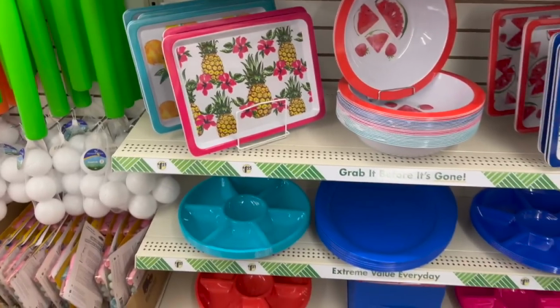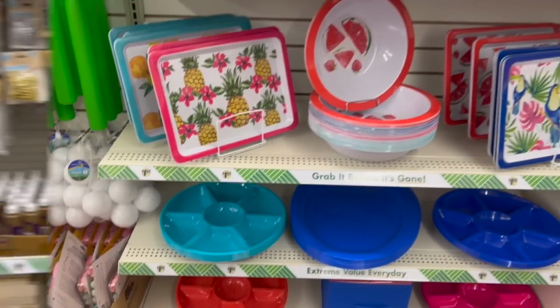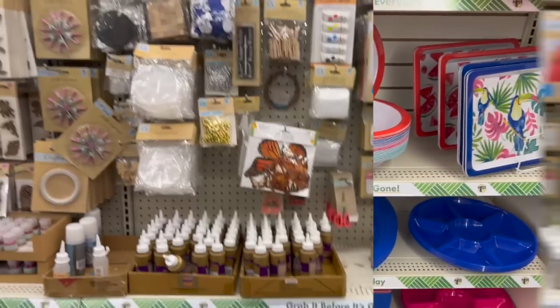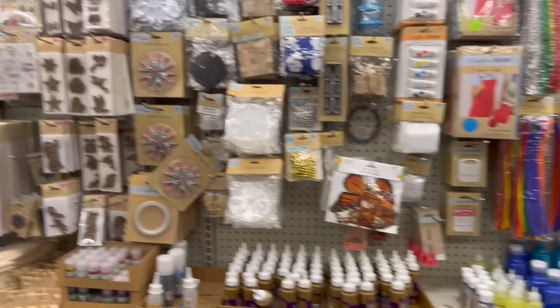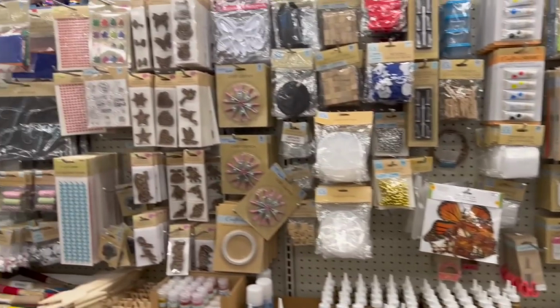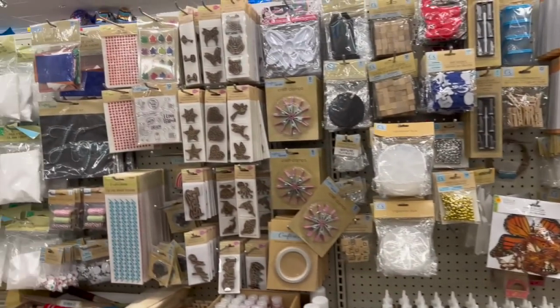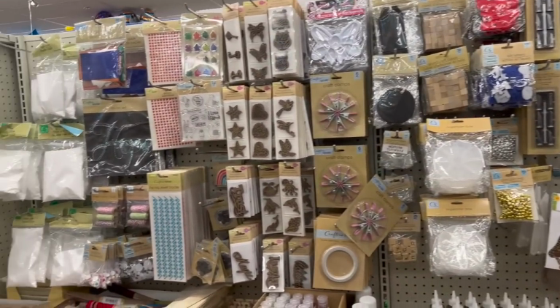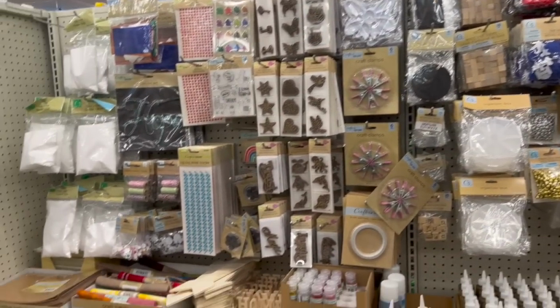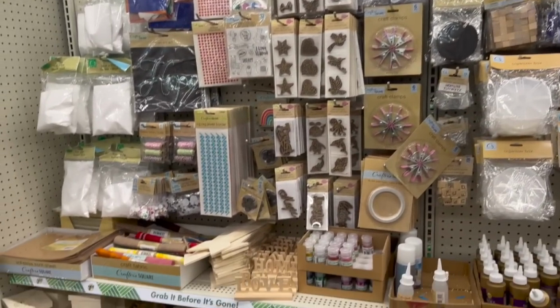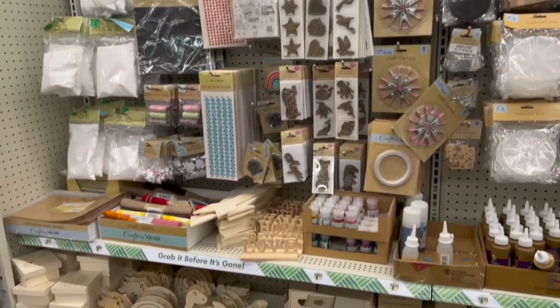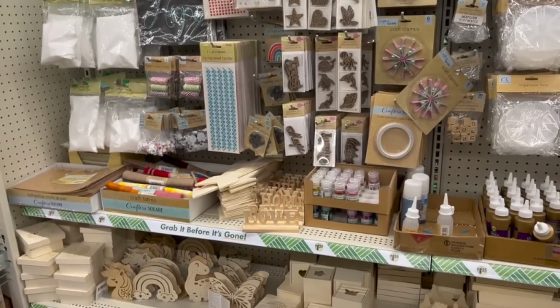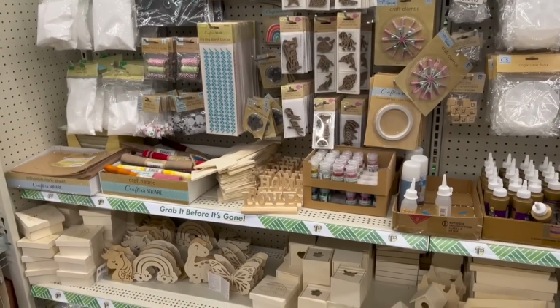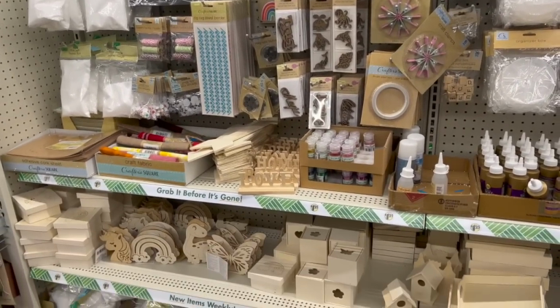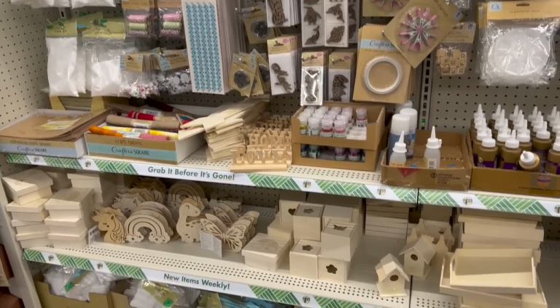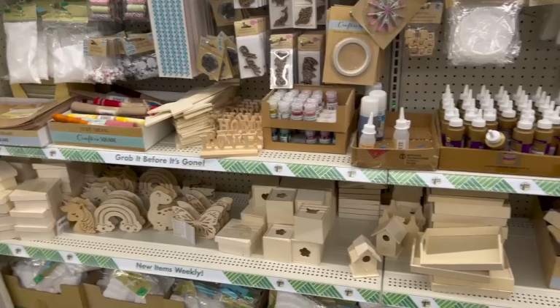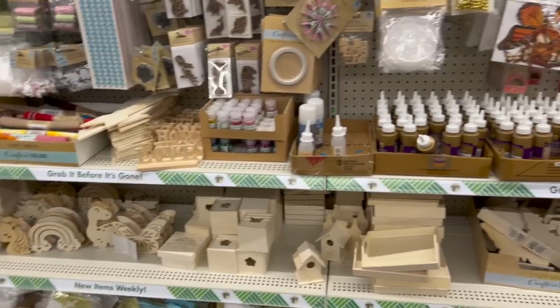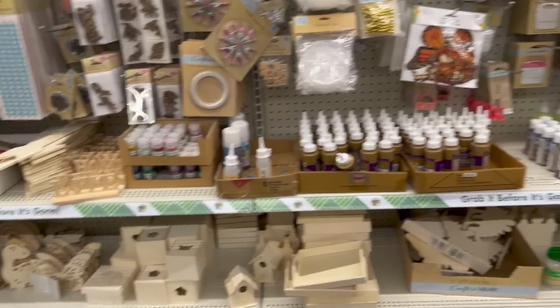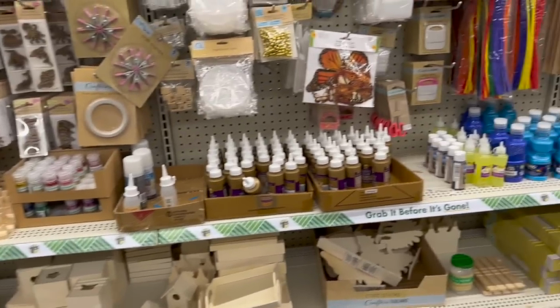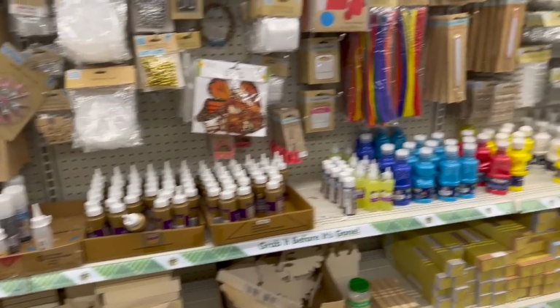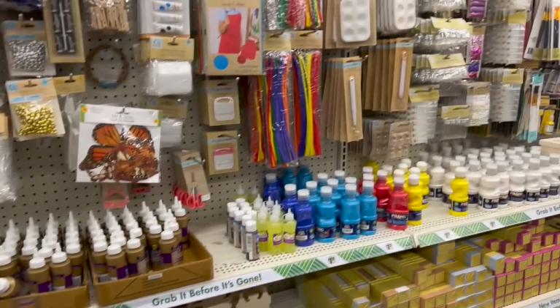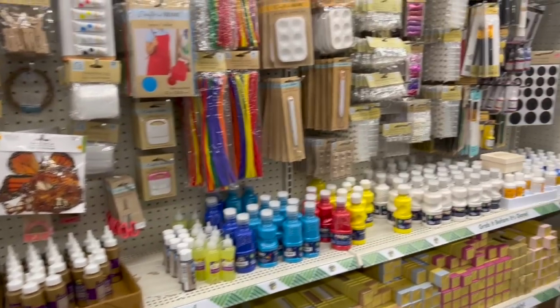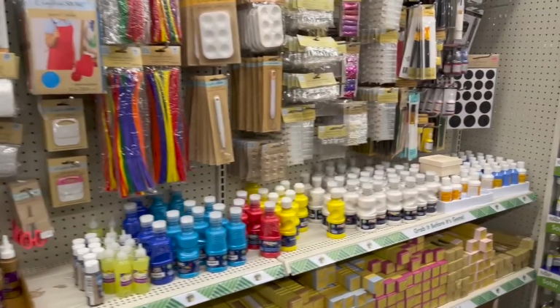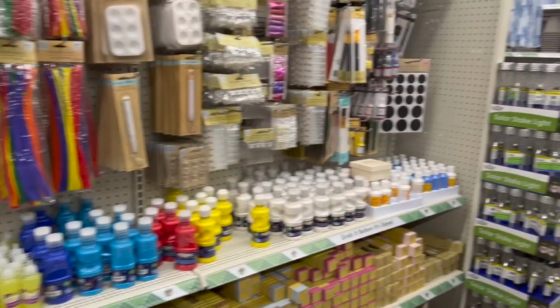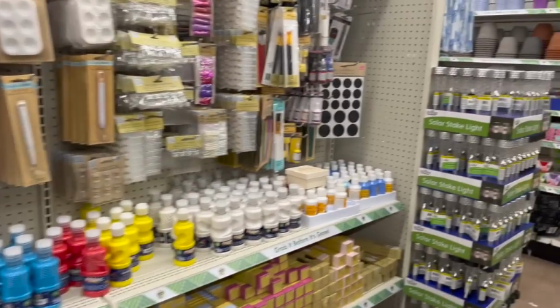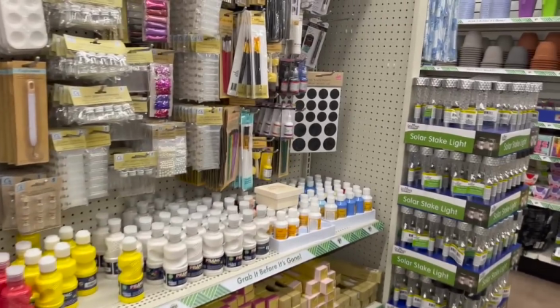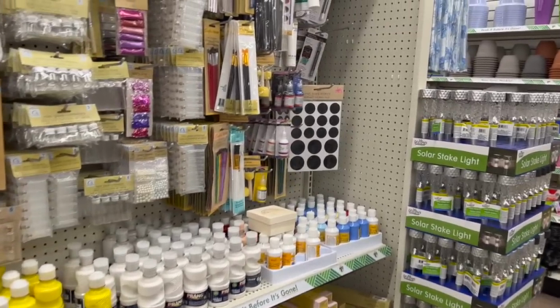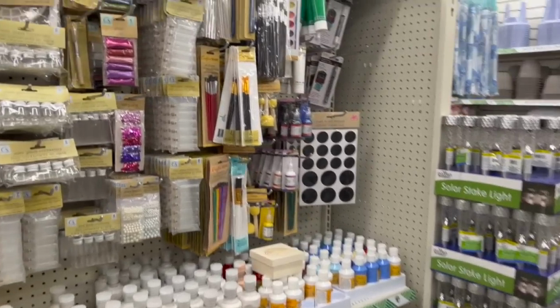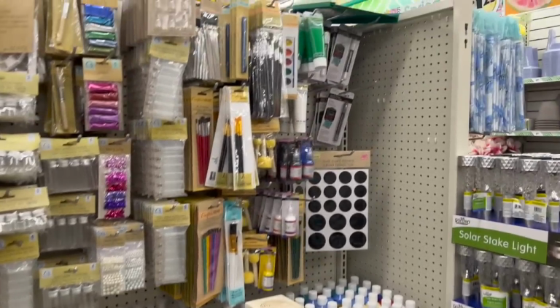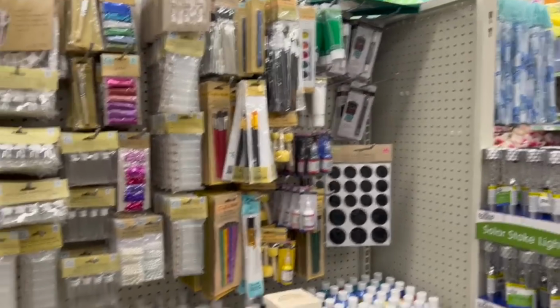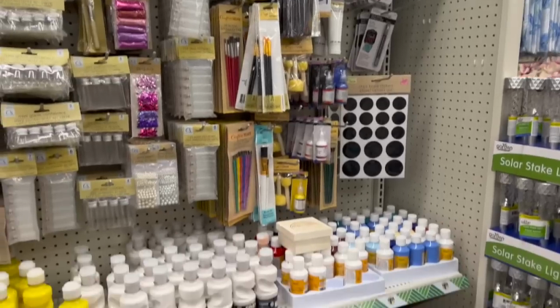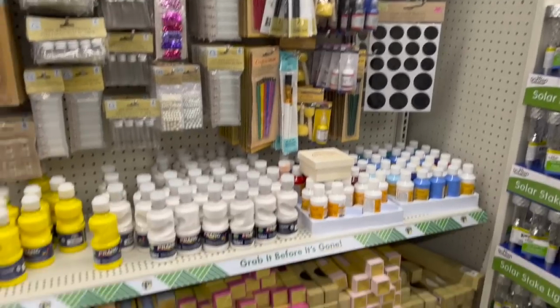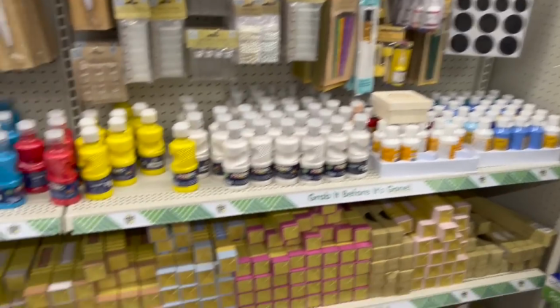One of the things I love about this Dollar Tree is it is very, very well organized. I'm not noticing a lot new in the small Crafter's Square section they have here — there's another bigger area I'll take you to.